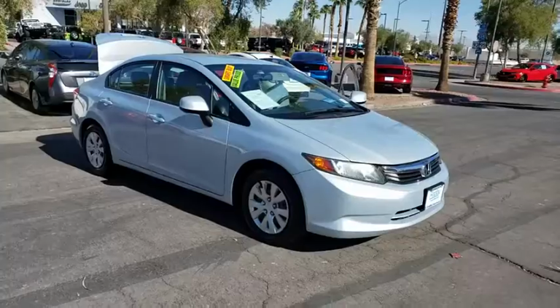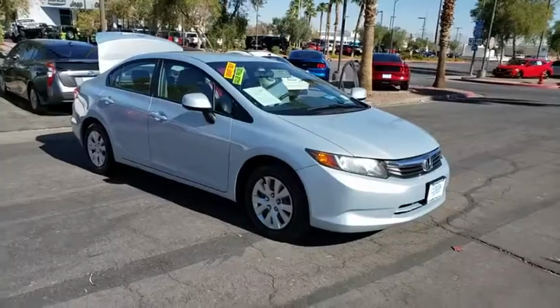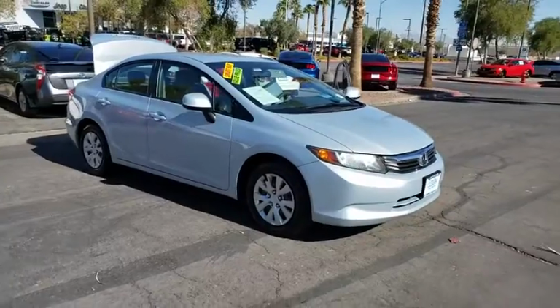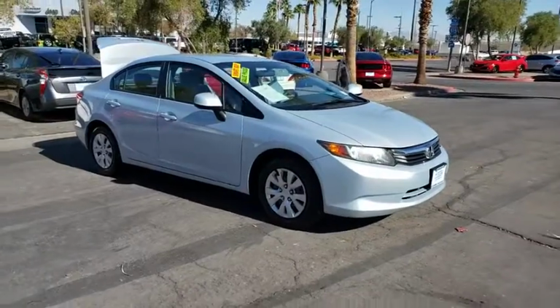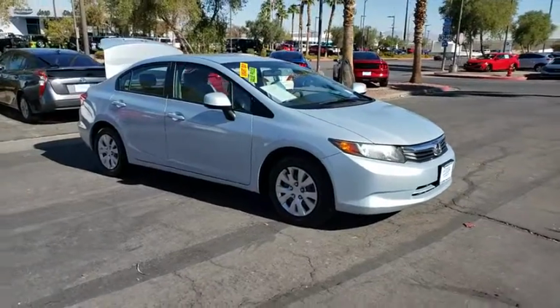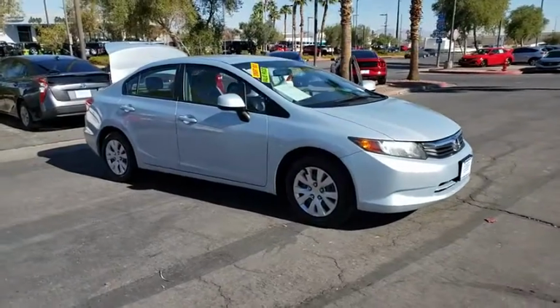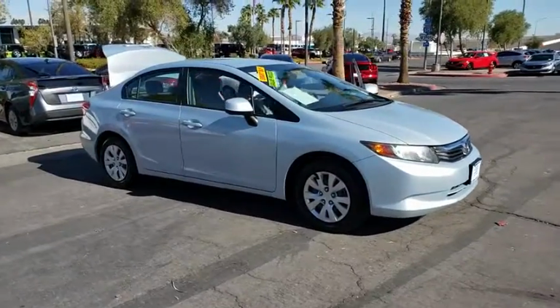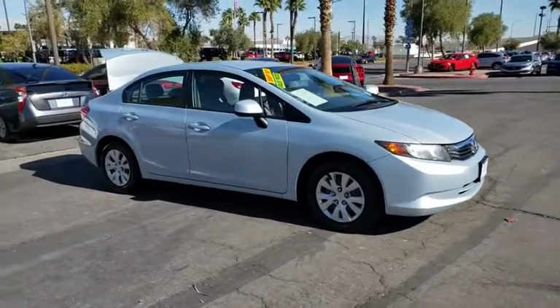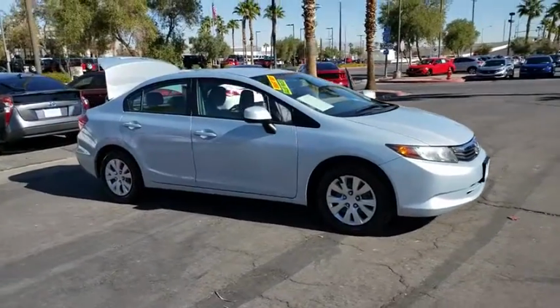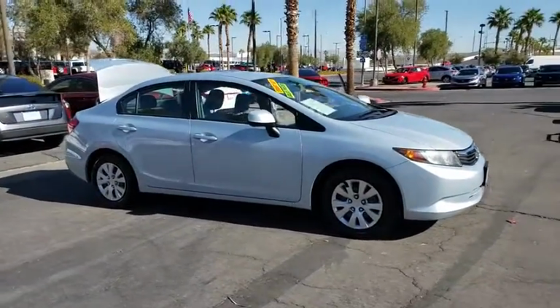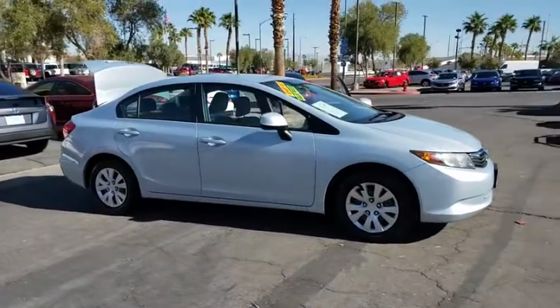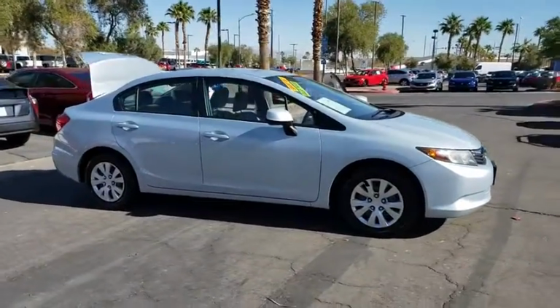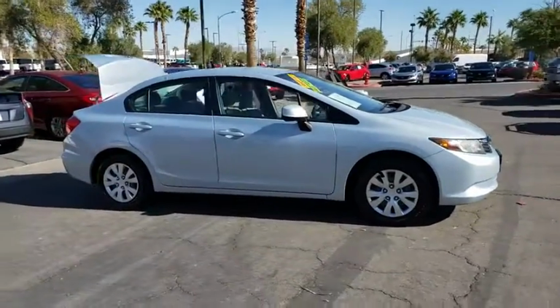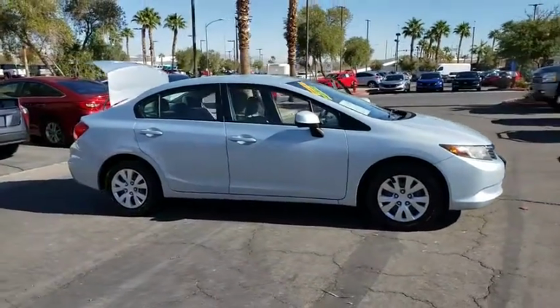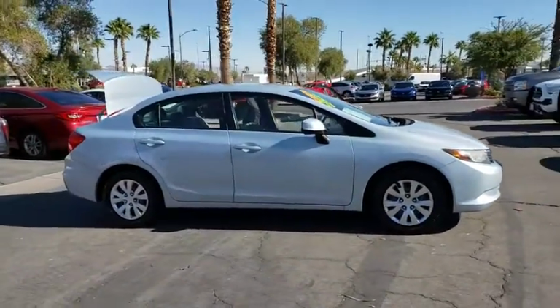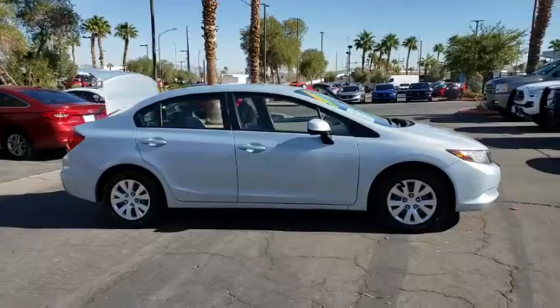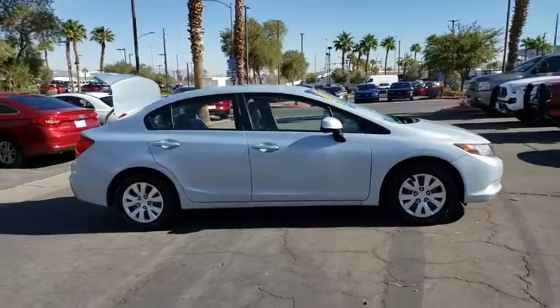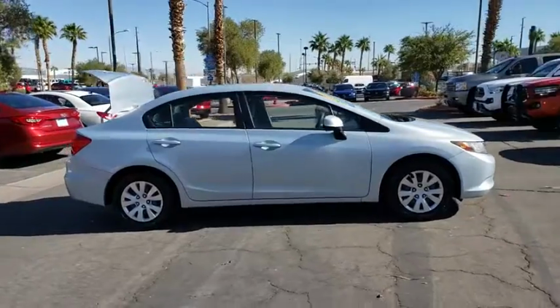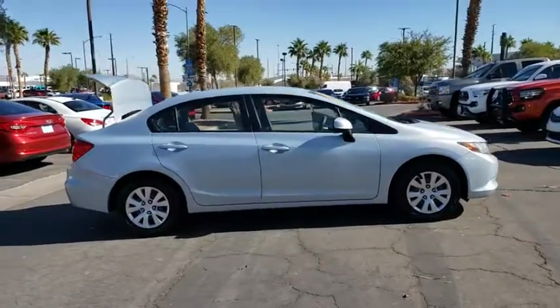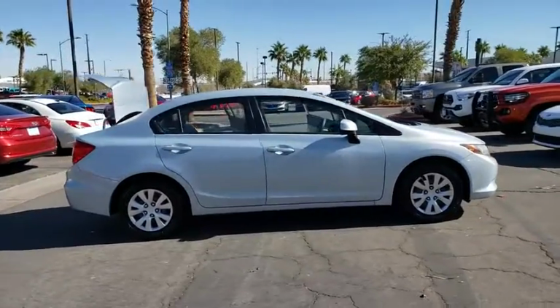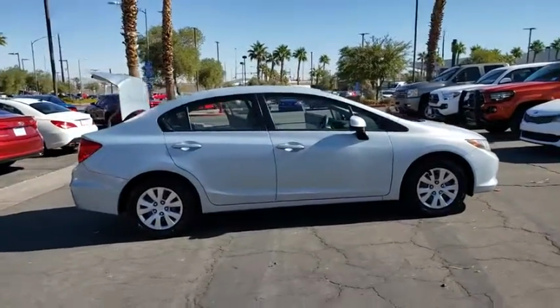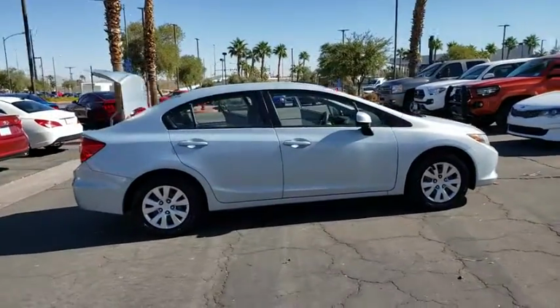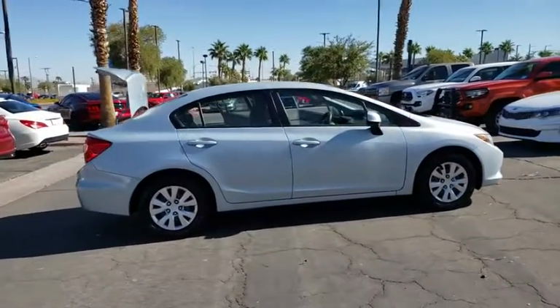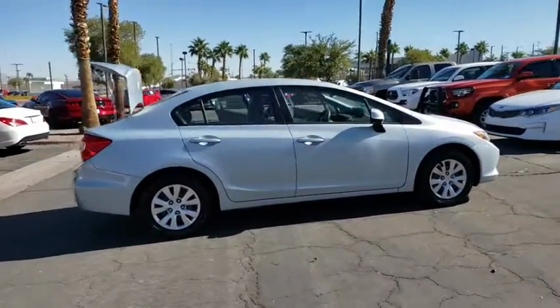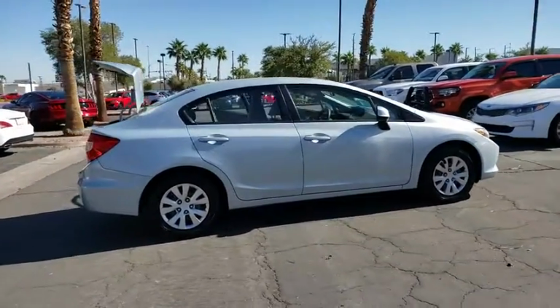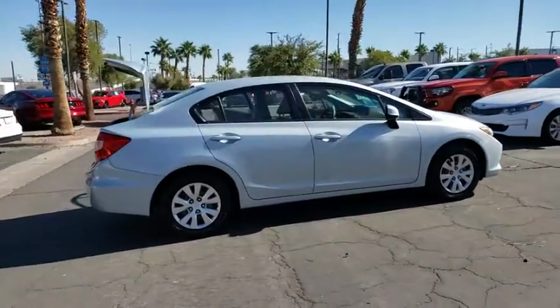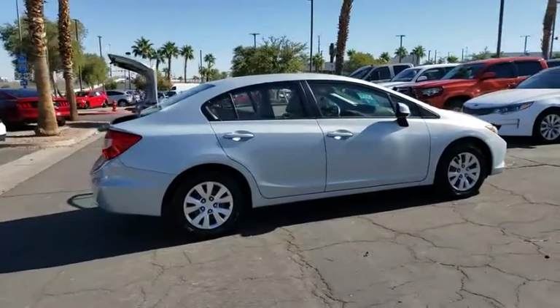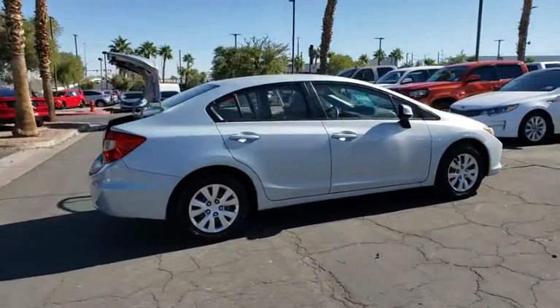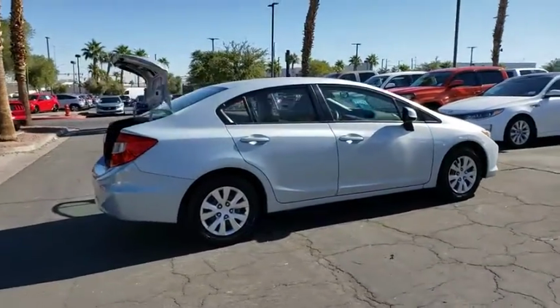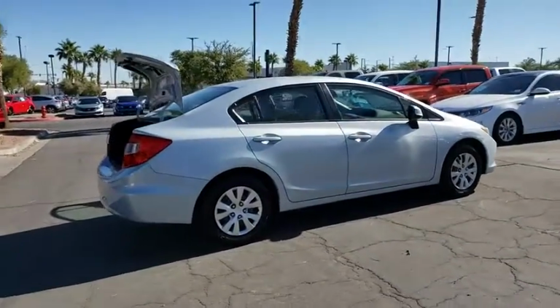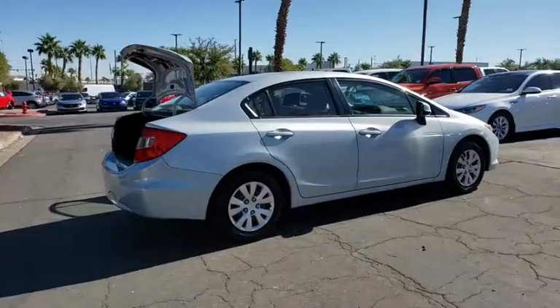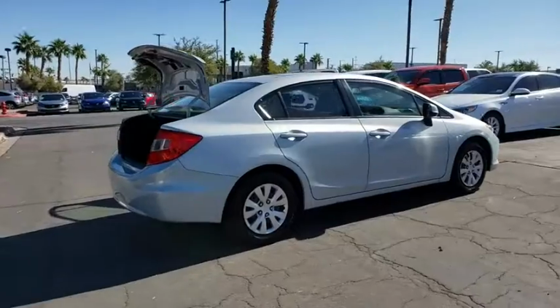We are pleased to show you the 2012 Honda Civic. Honda Civic: practical, awesome gas mileage, and incredibly reliable. Here are some of this vehicle's great options.